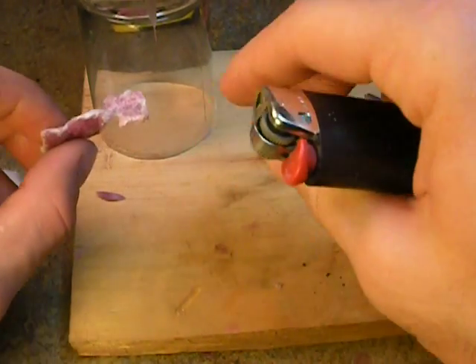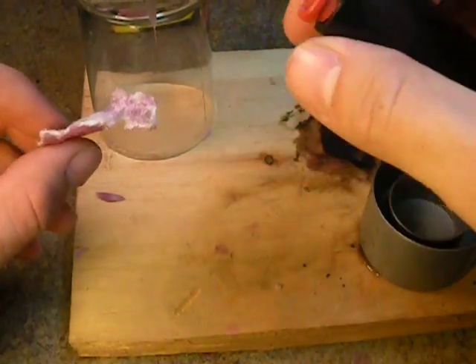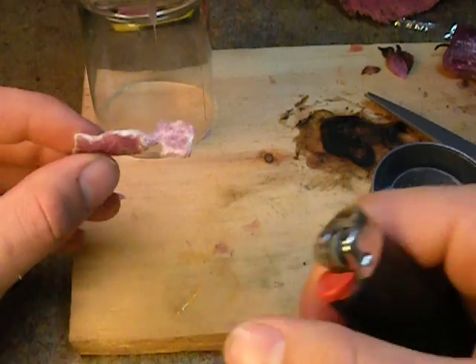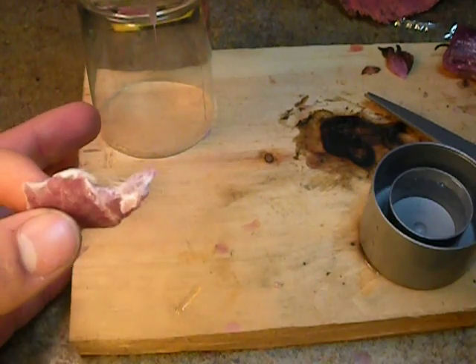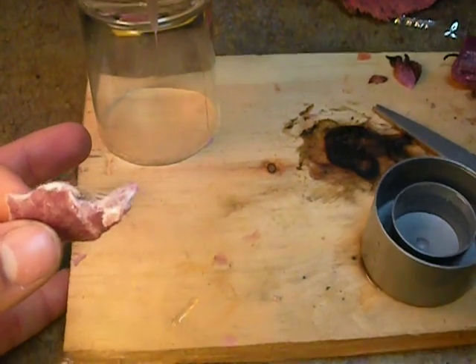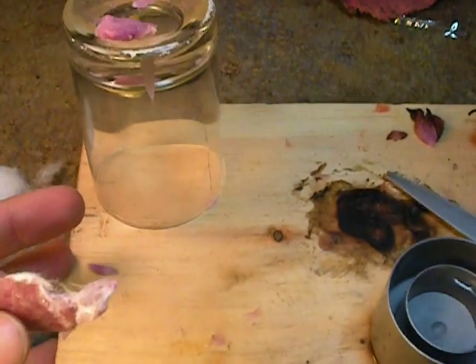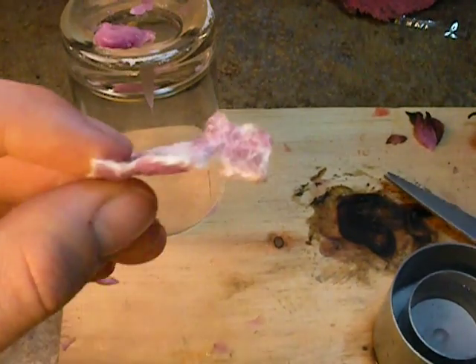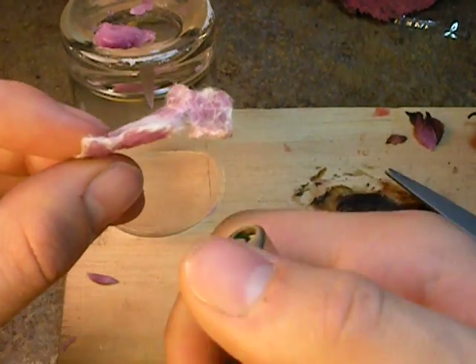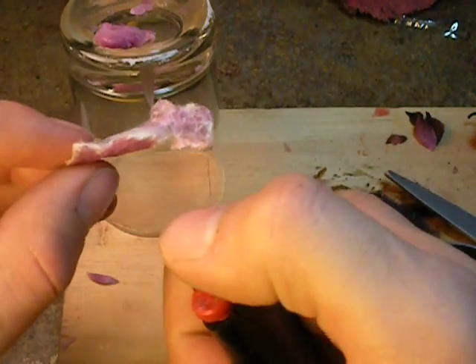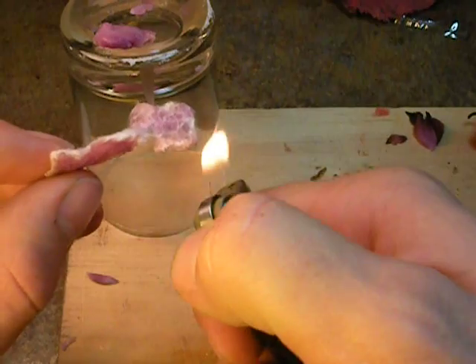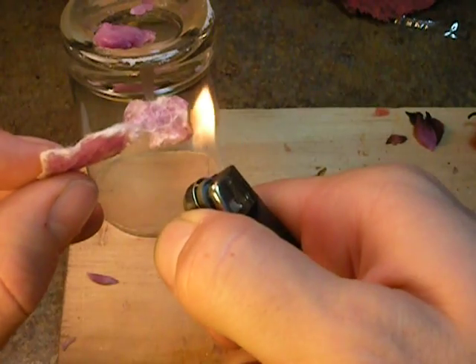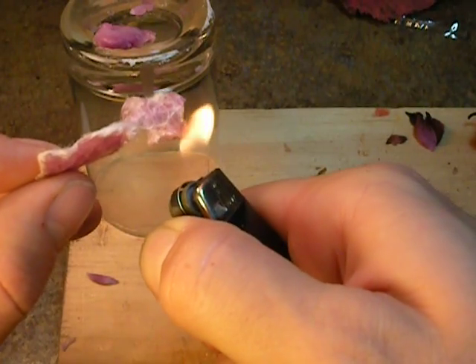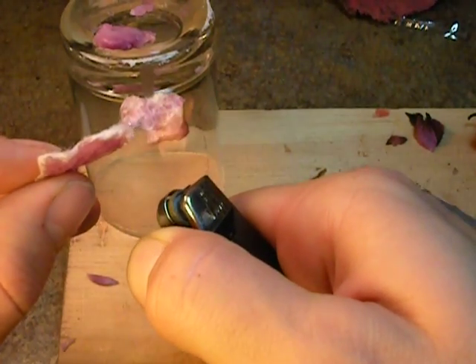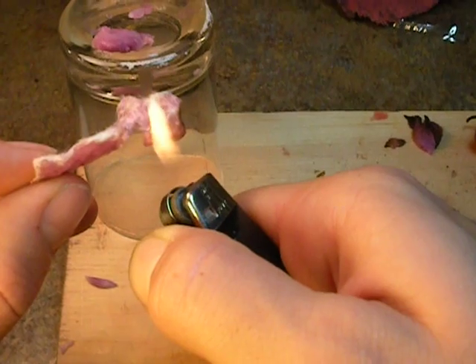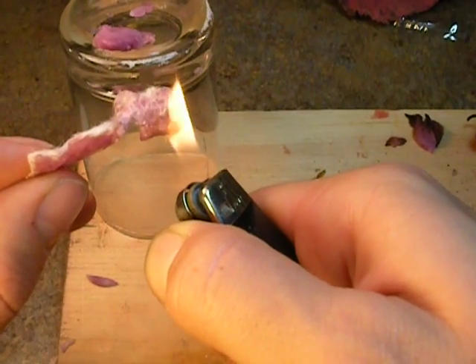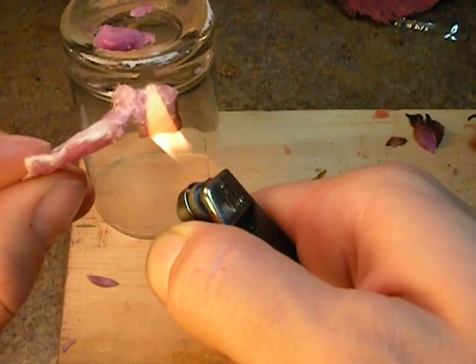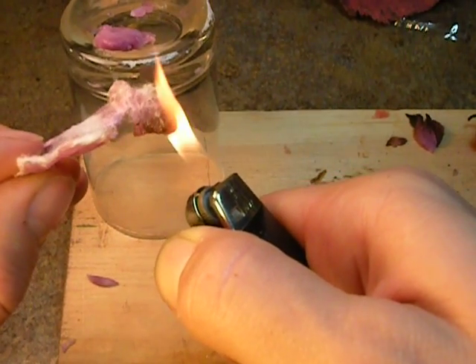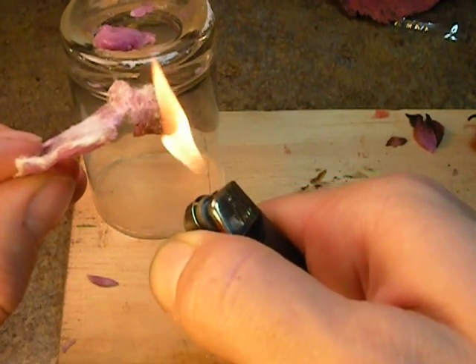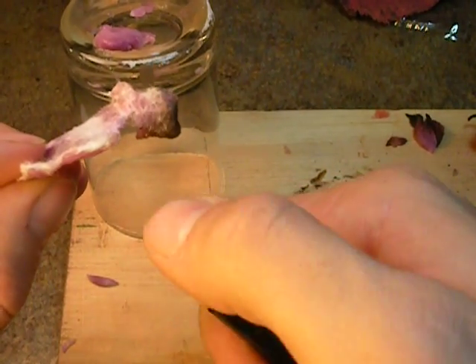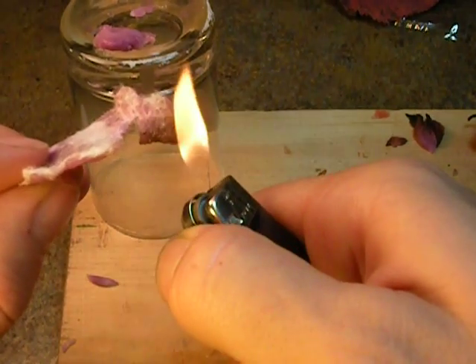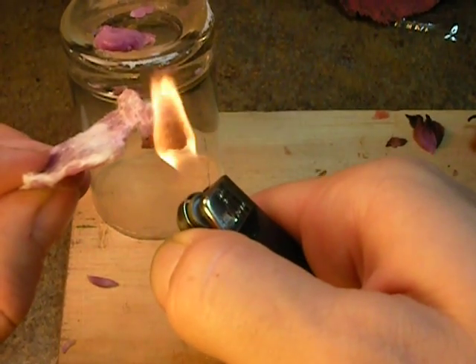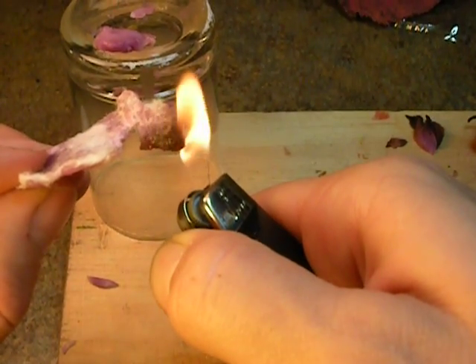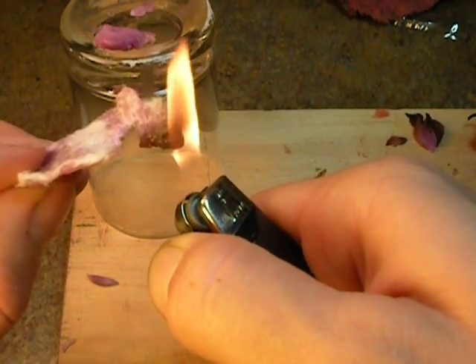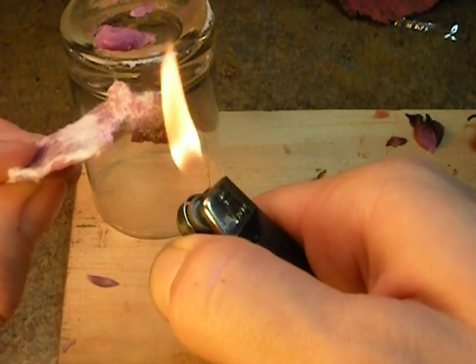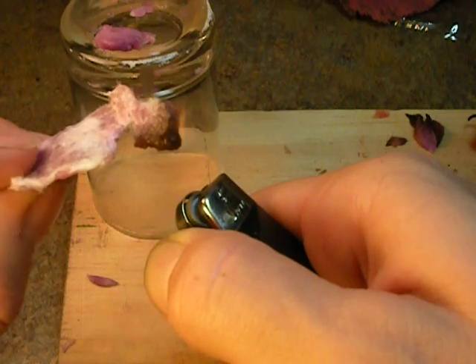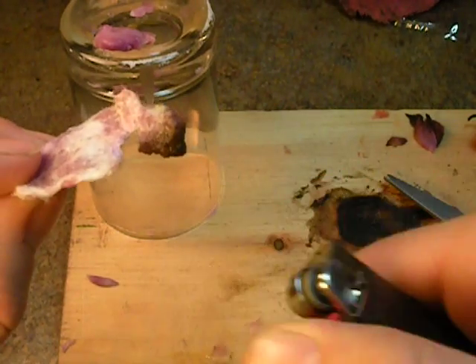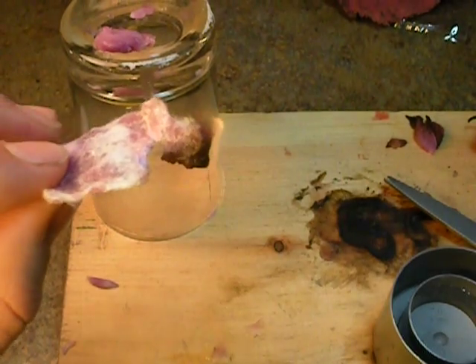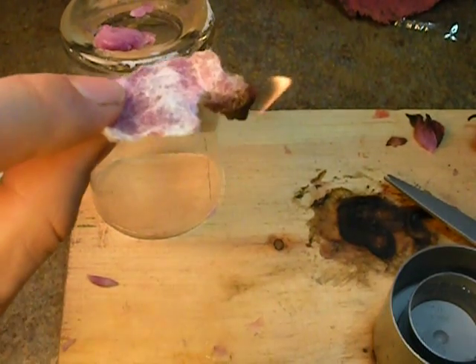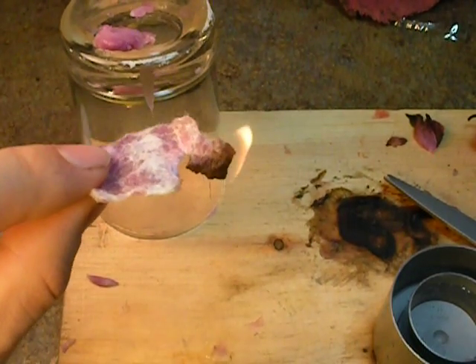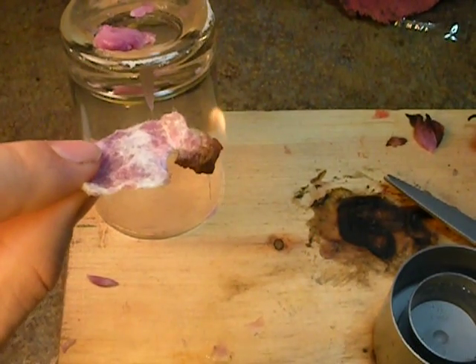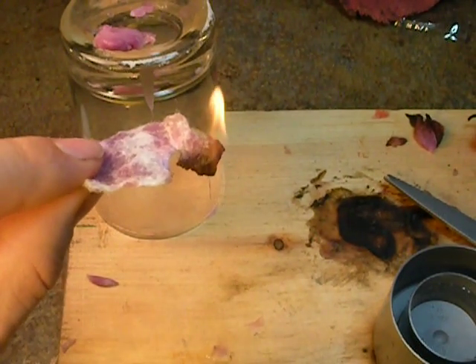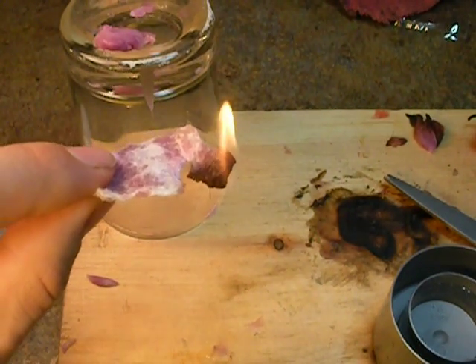But on this wax coated one, if I pull this under here where we can get a good view on it and get it going — when you get it going, it will continue to burn for several minutes.